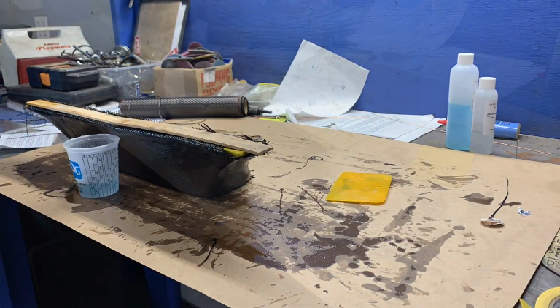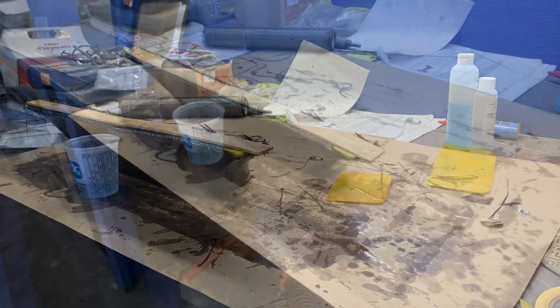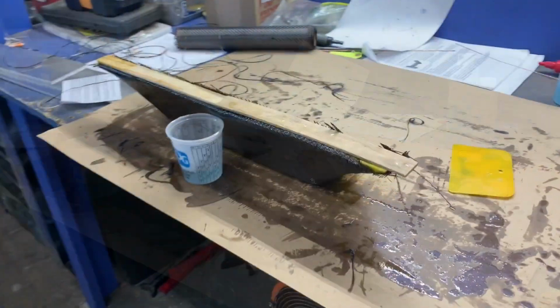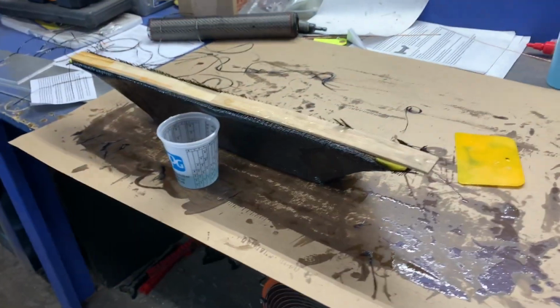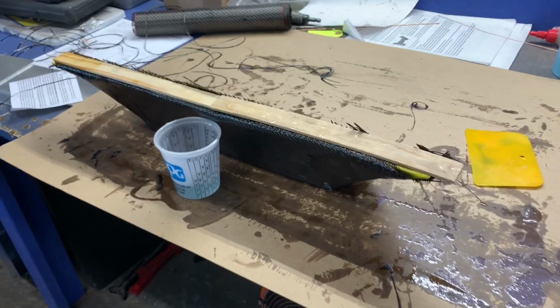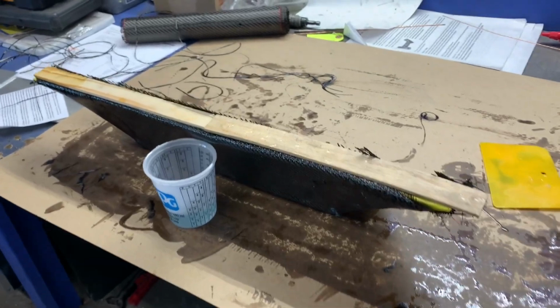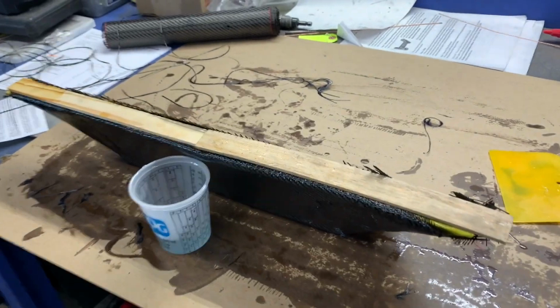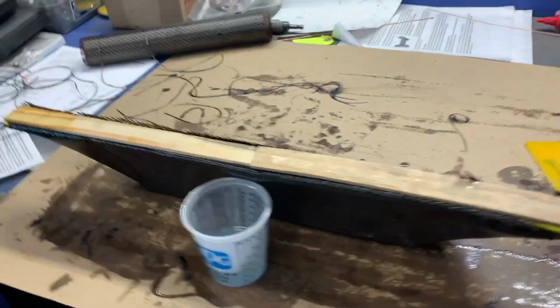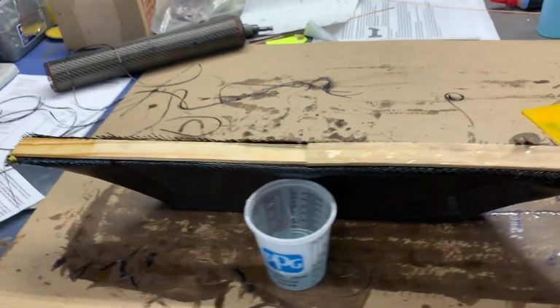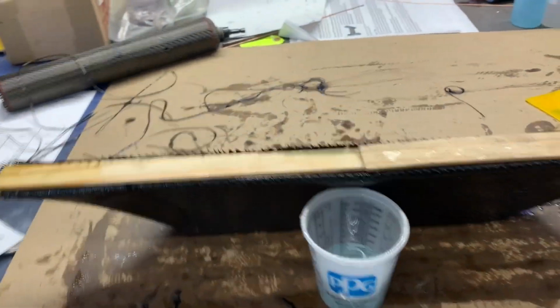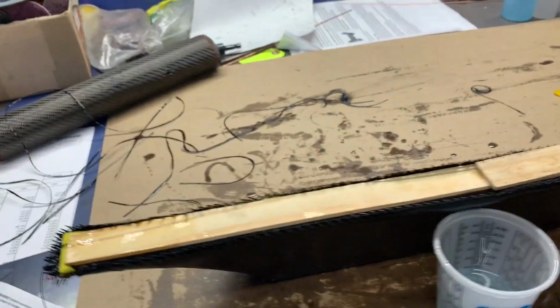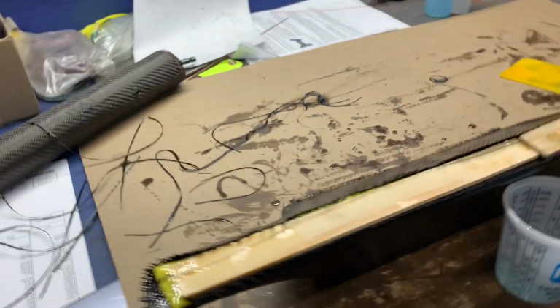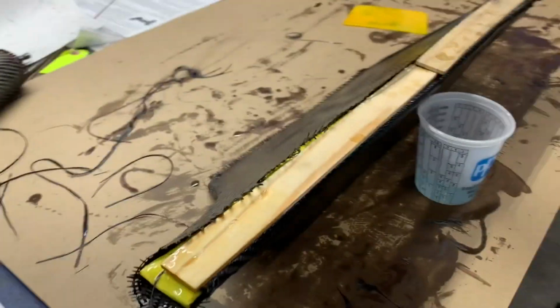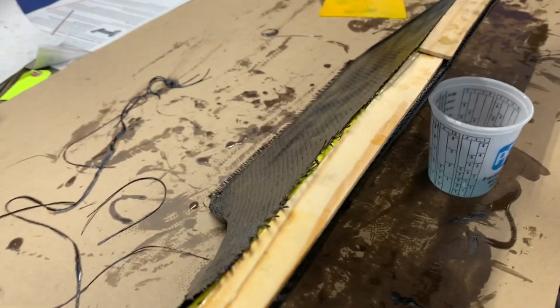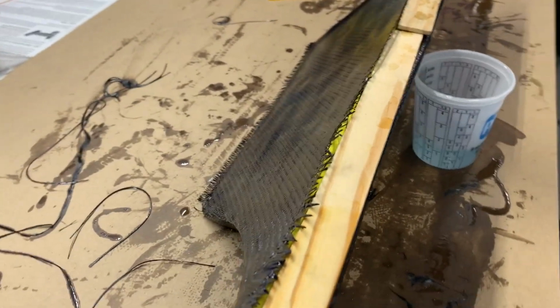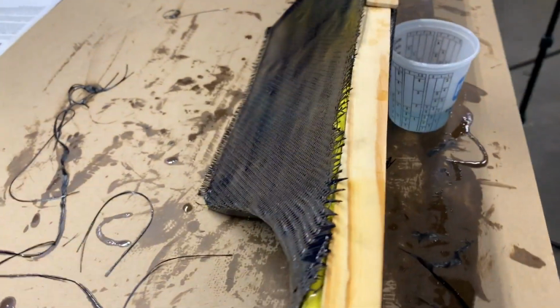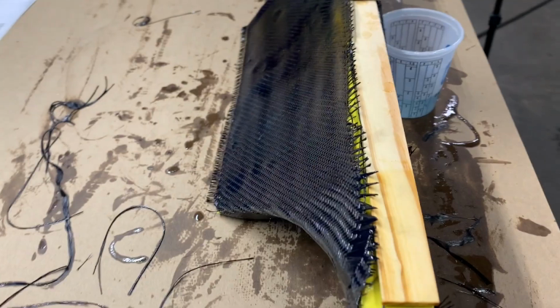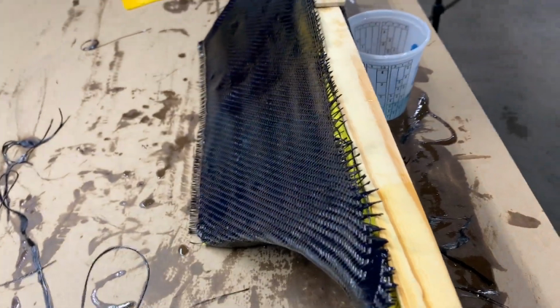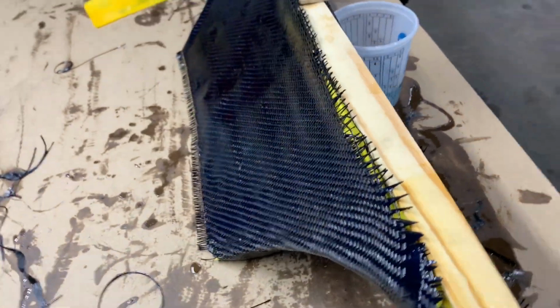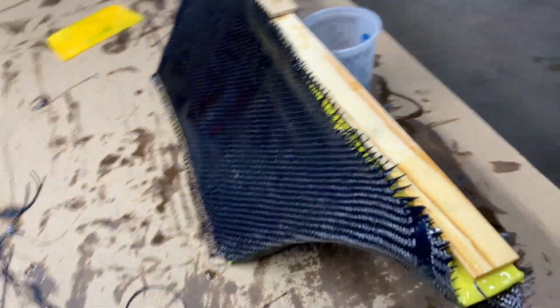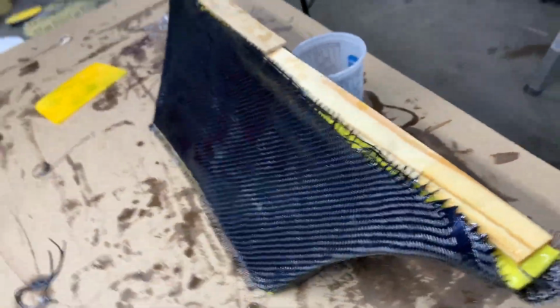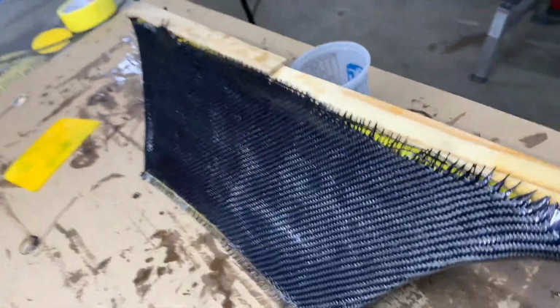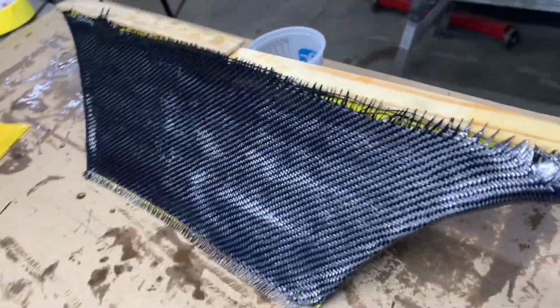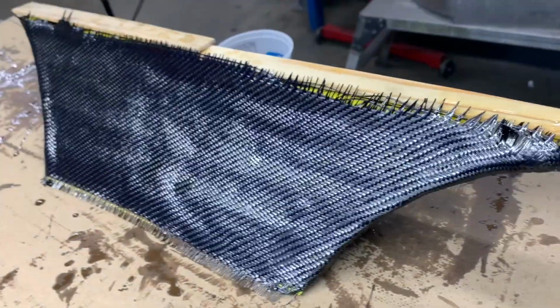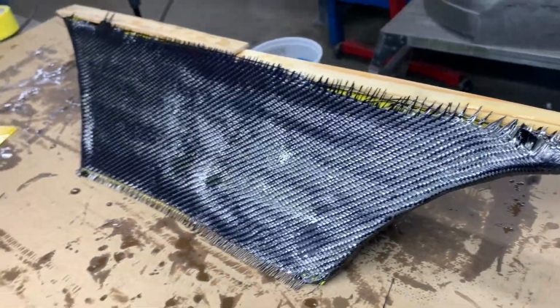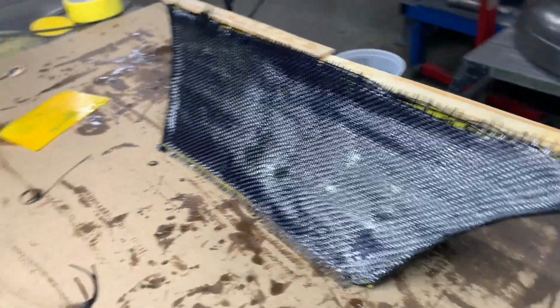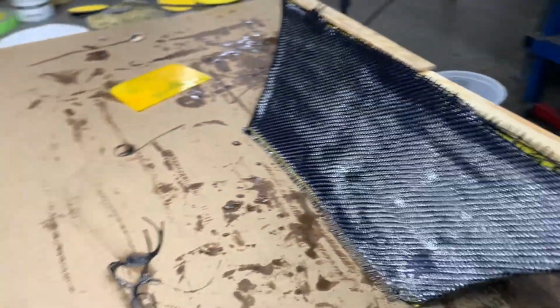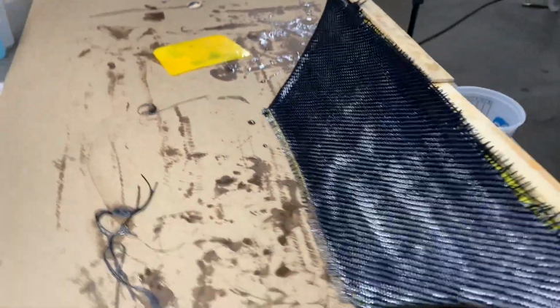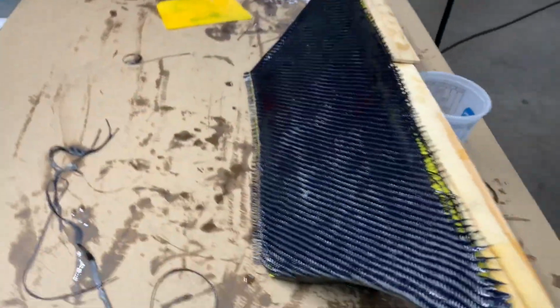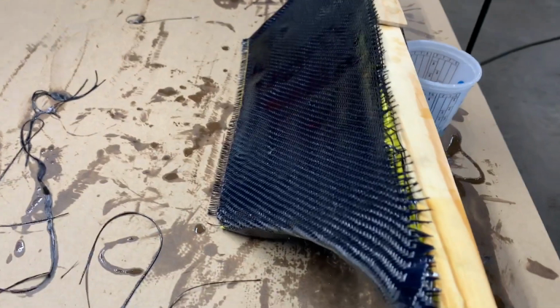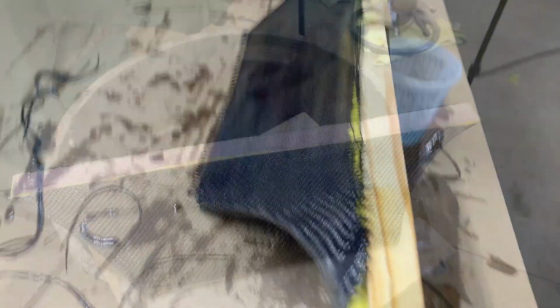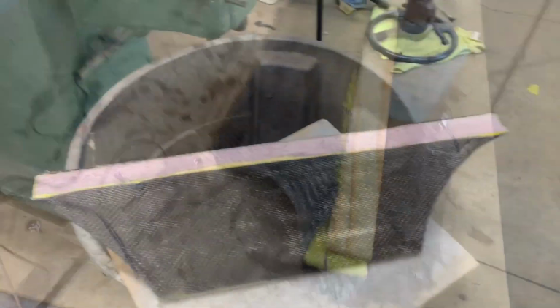I got everything wet laid. The instructions say it should tack up in about a half hour. You can see the frayed ends — those will get cut off.